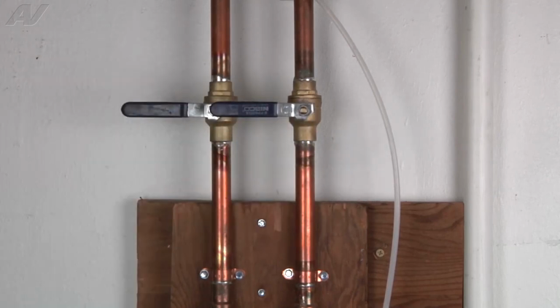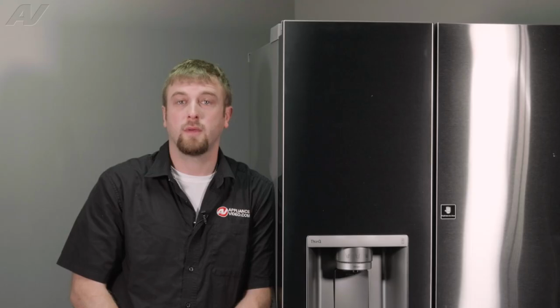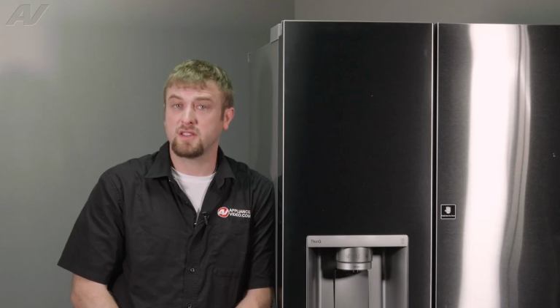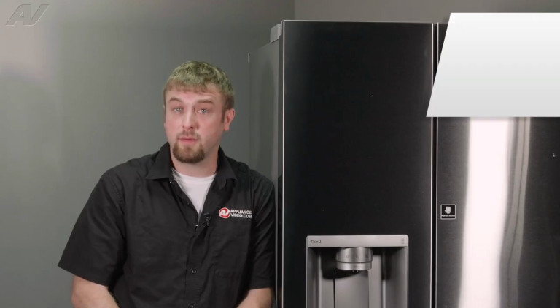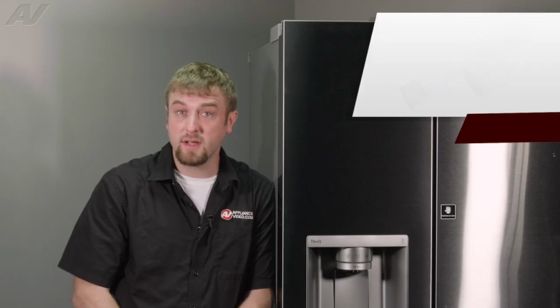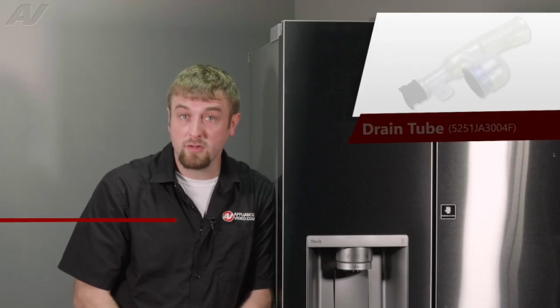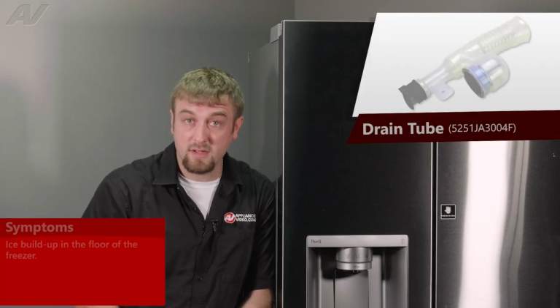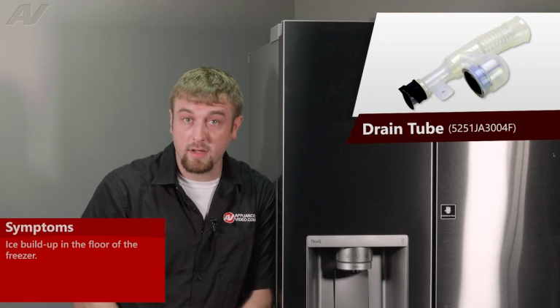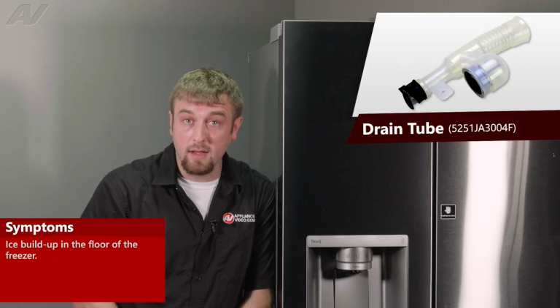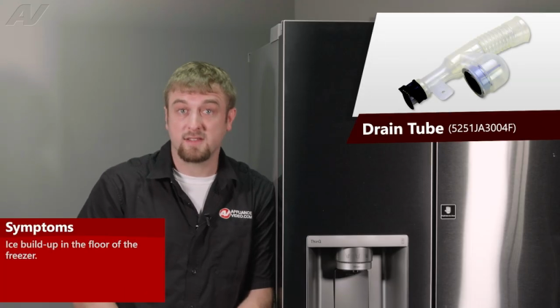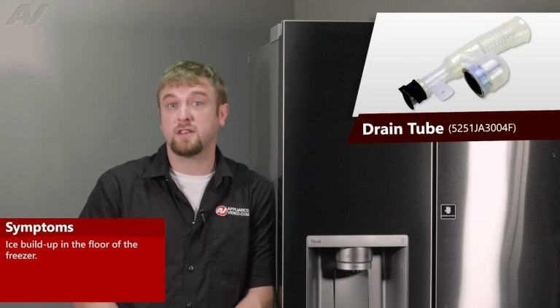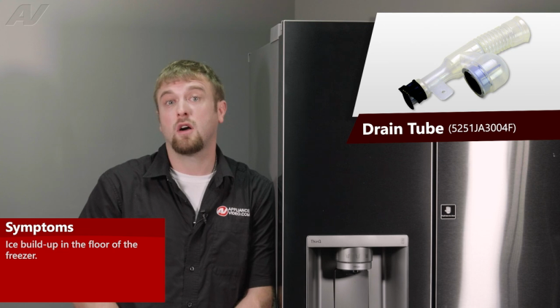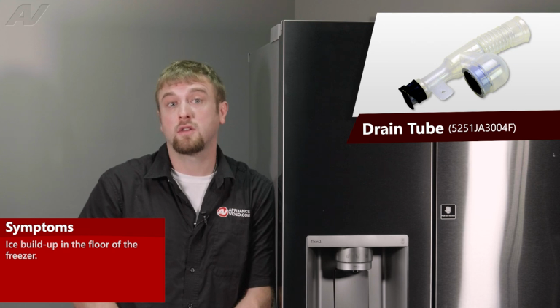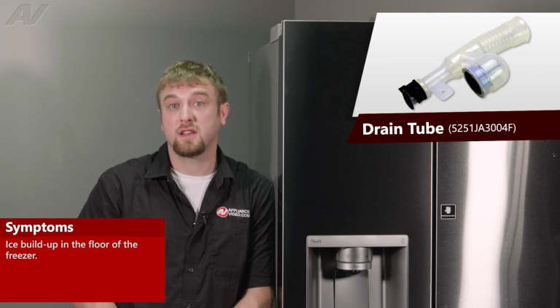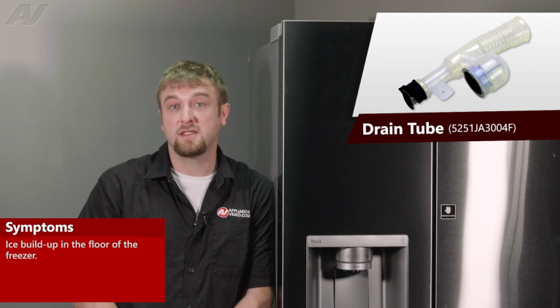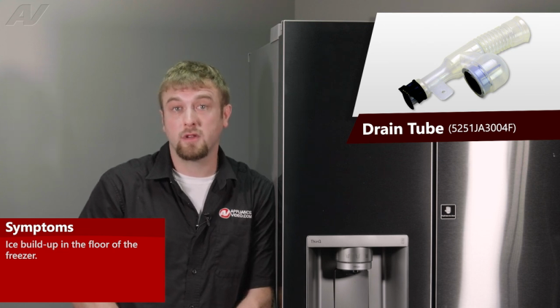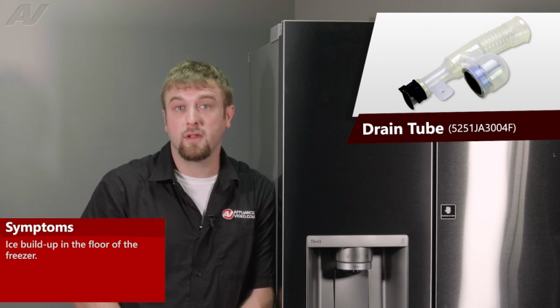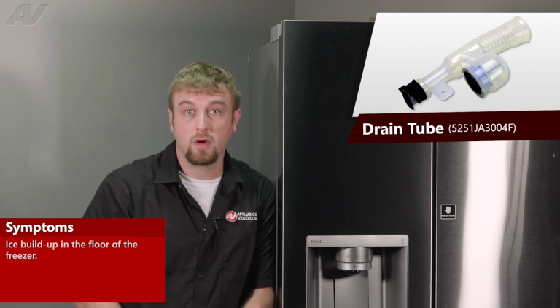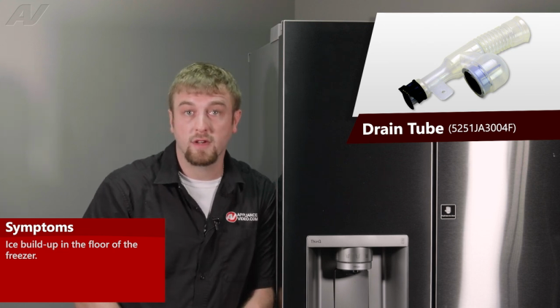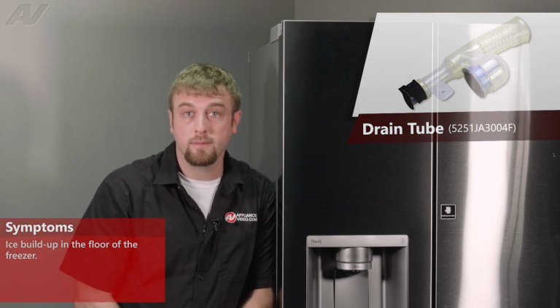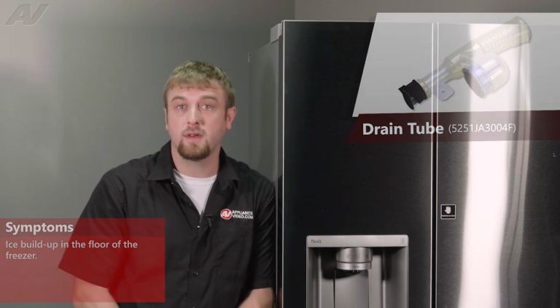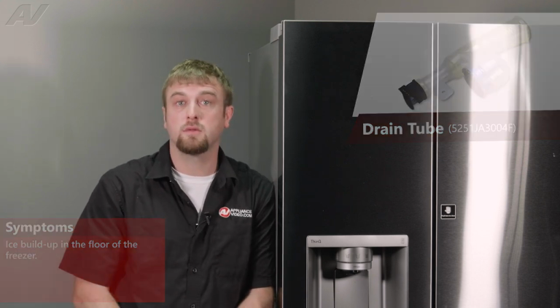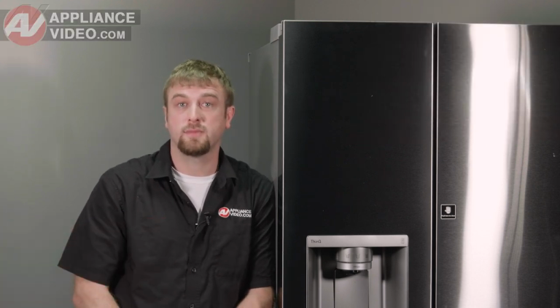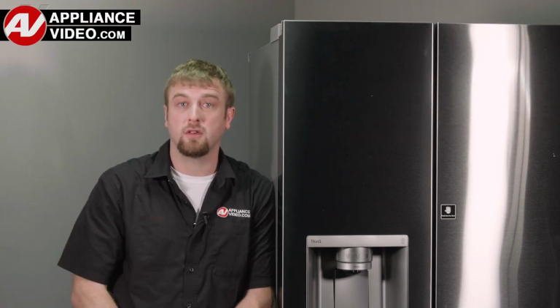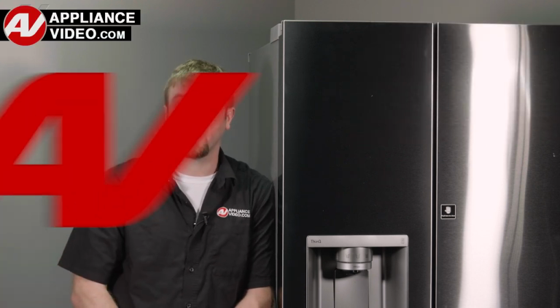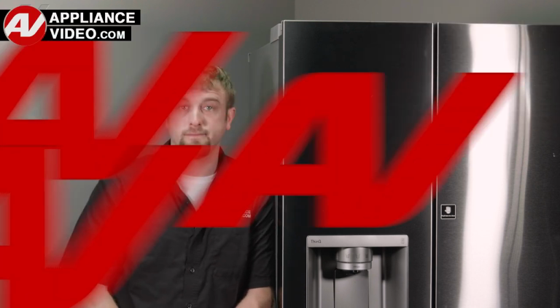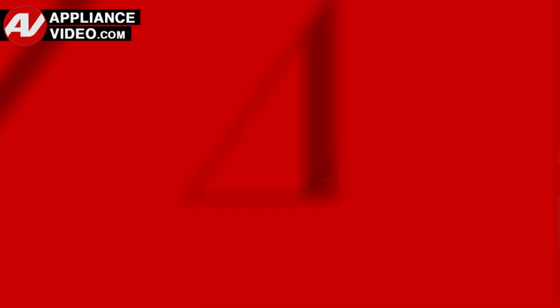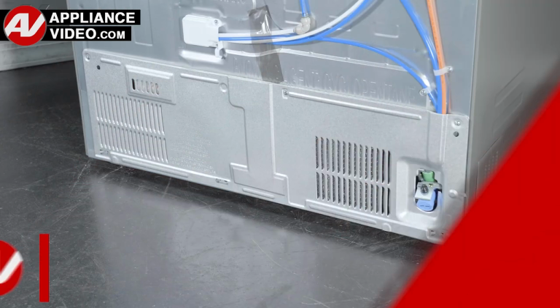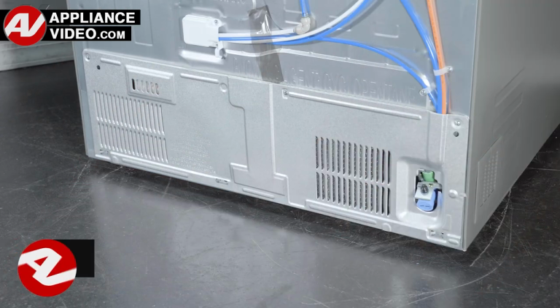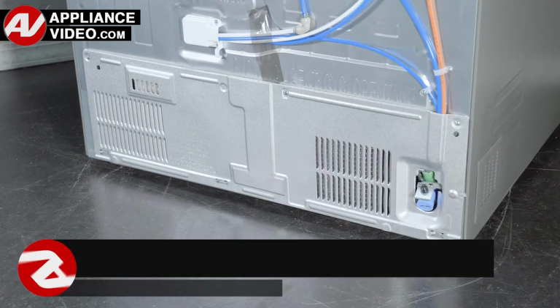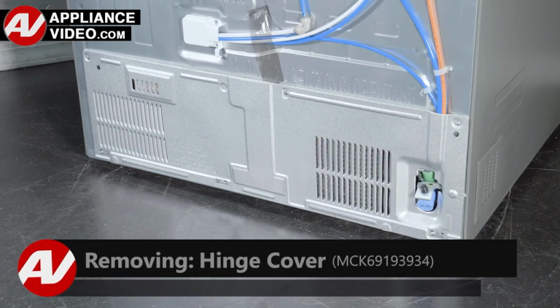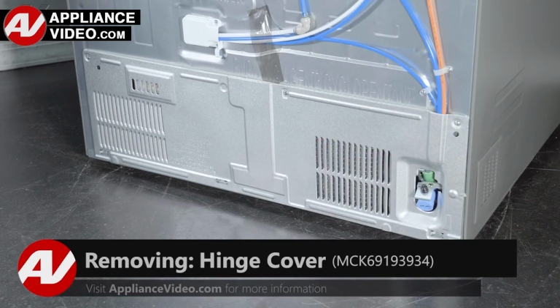The main reason why you'd be replacing your drain tube assembly is if it is clogged, causing ice to build up in the floor of your freezer. Now, click on the link below to view this repair video.